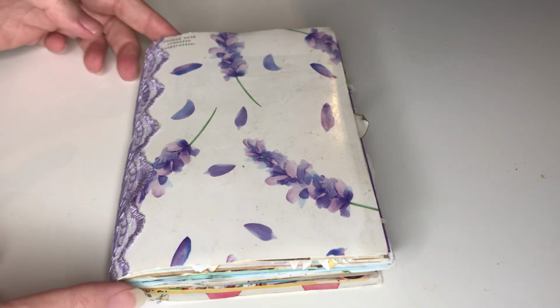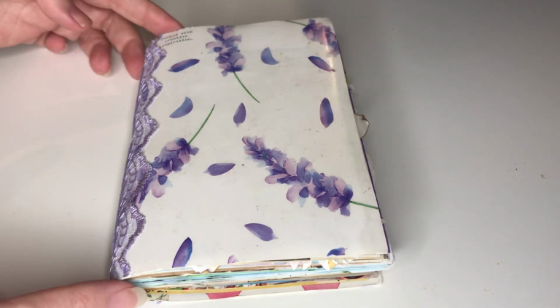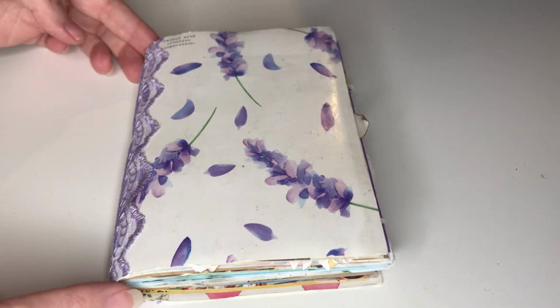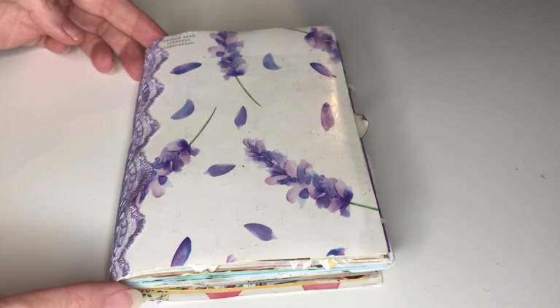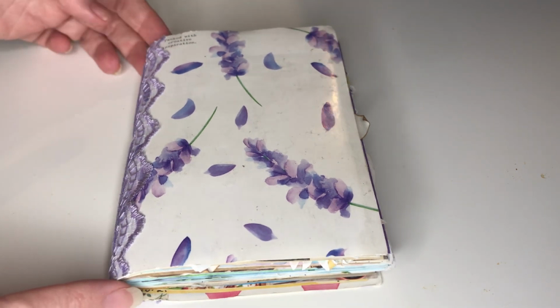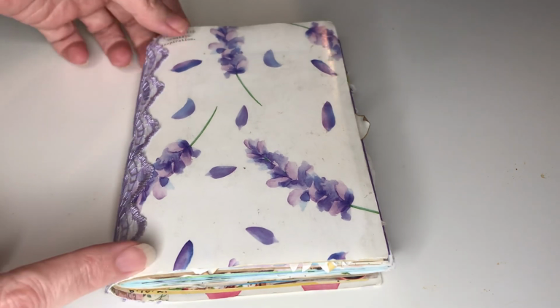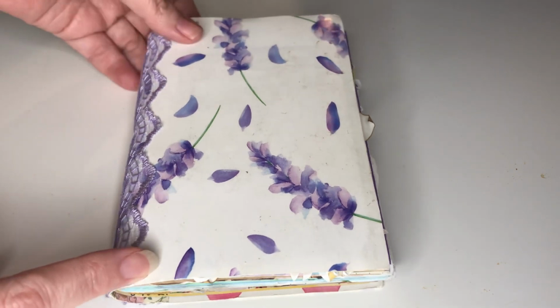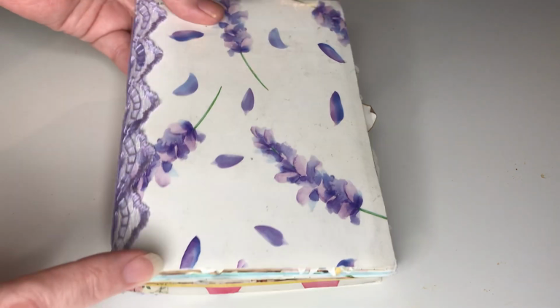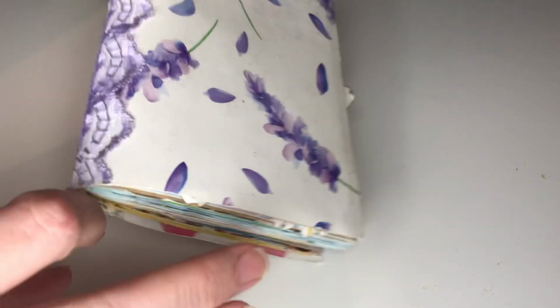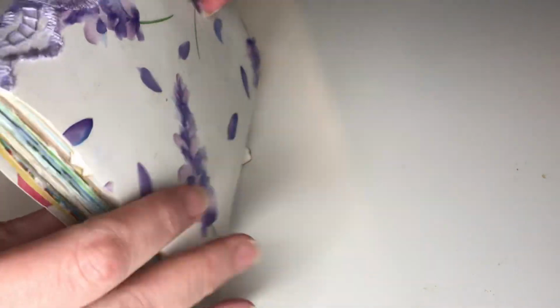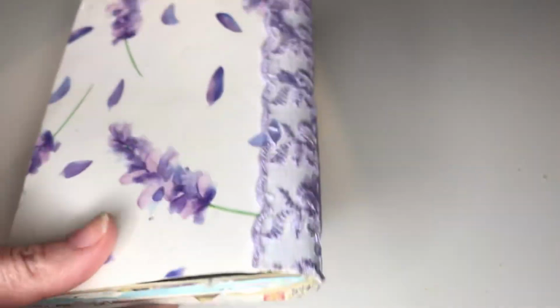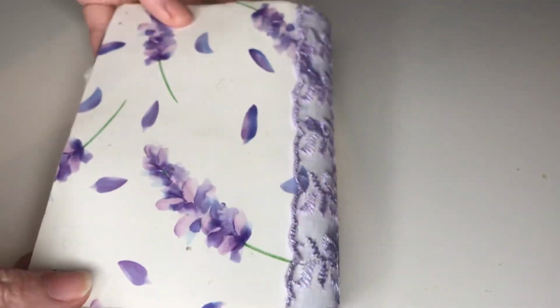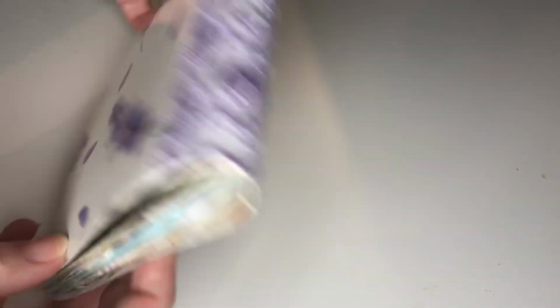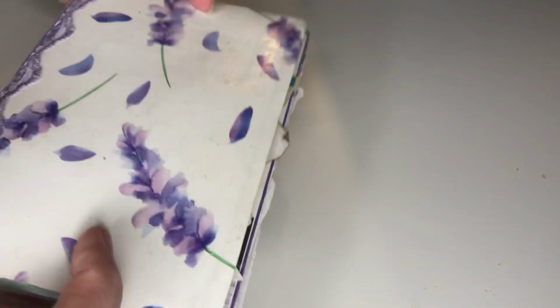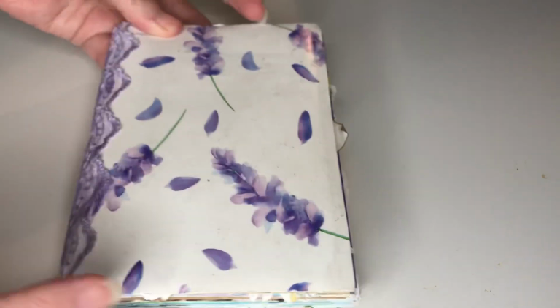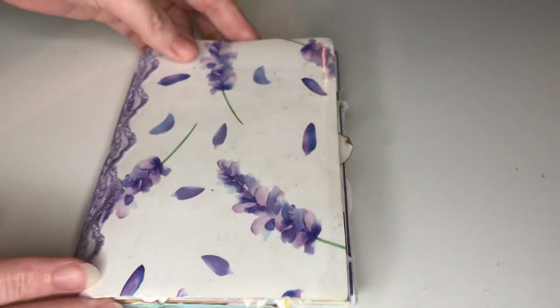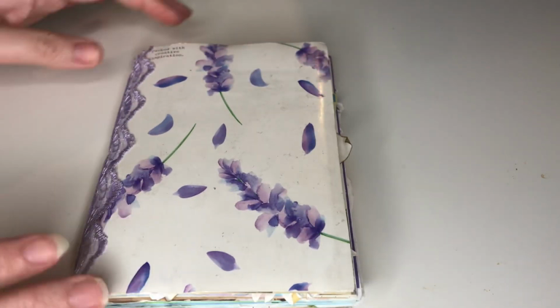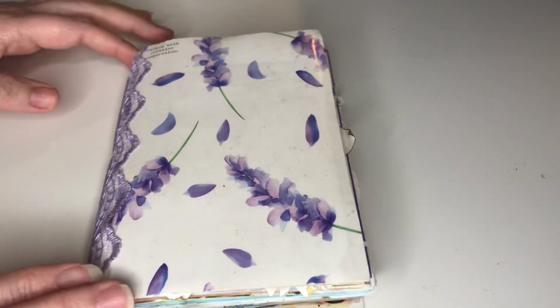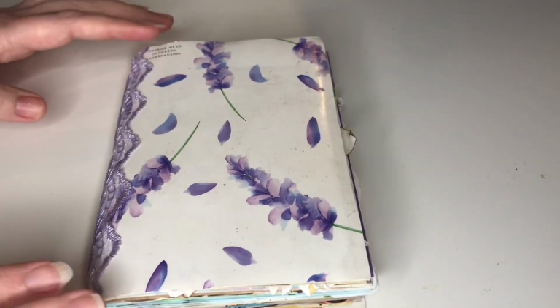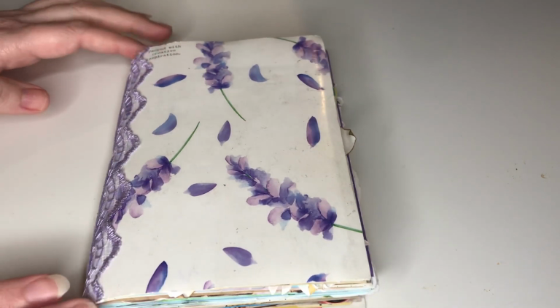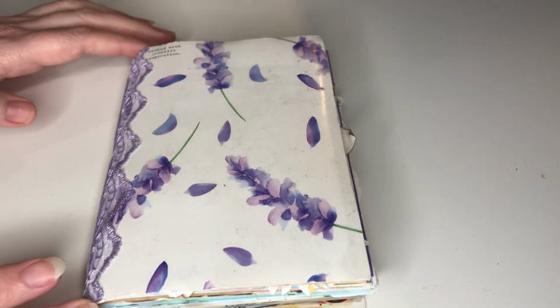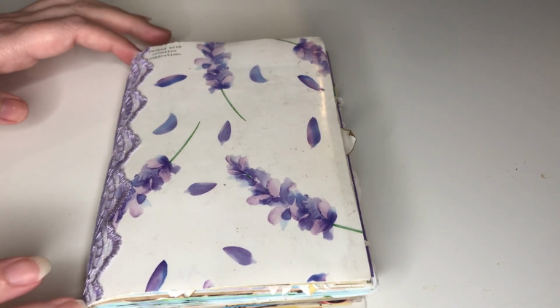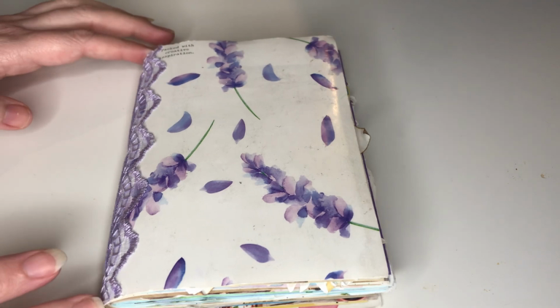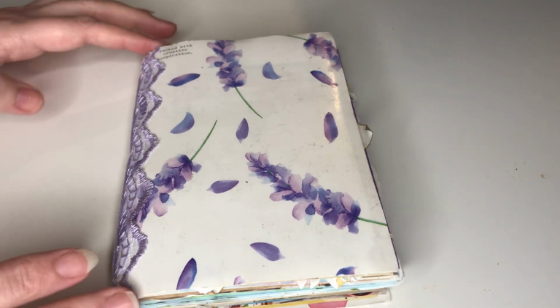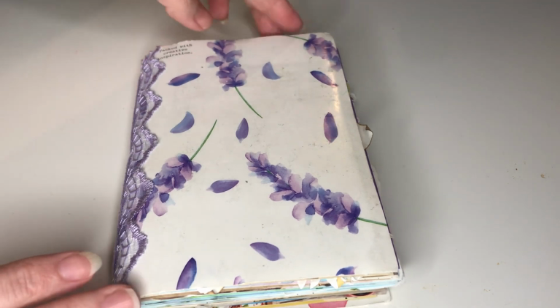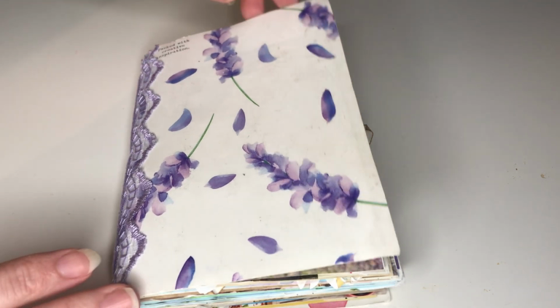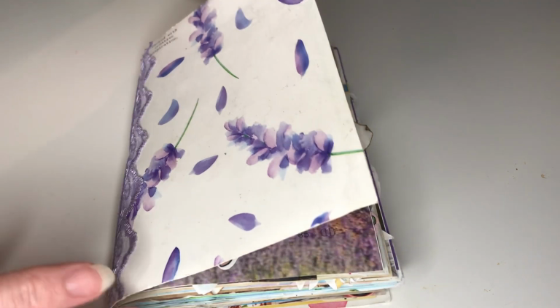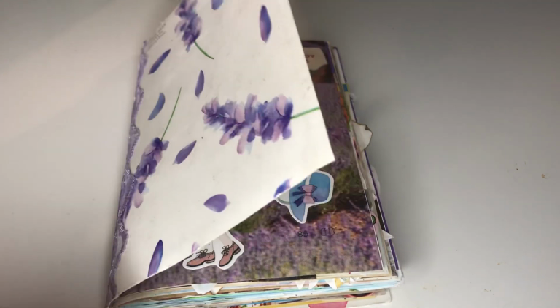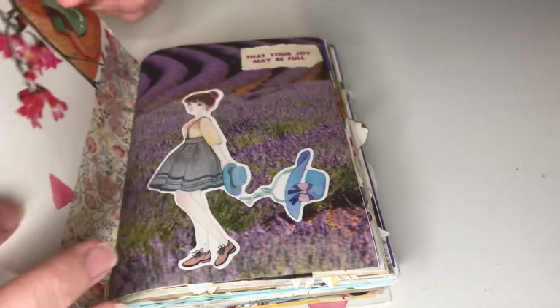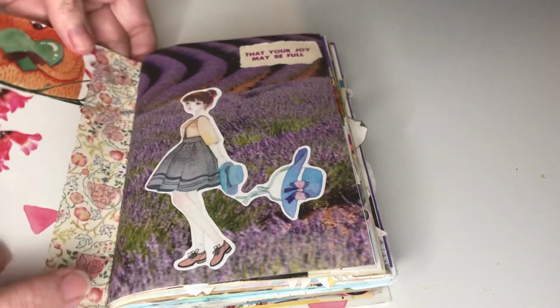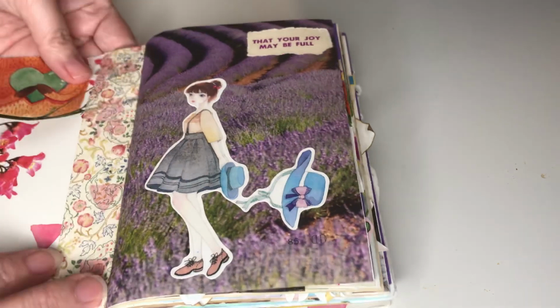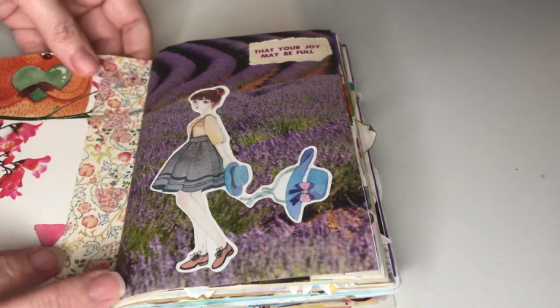This is a little Daphne's diary junk journal that I got from JD over at Willowburn Journals, and I've used it as a book.